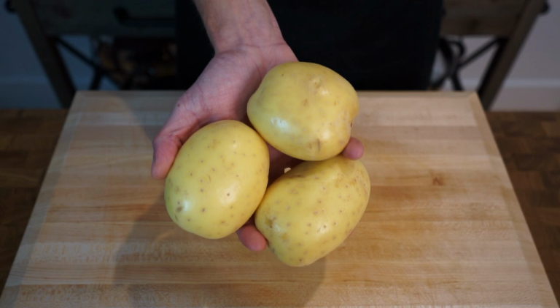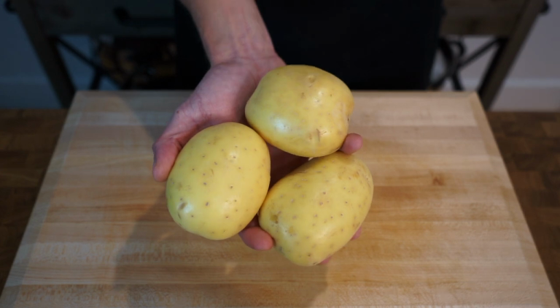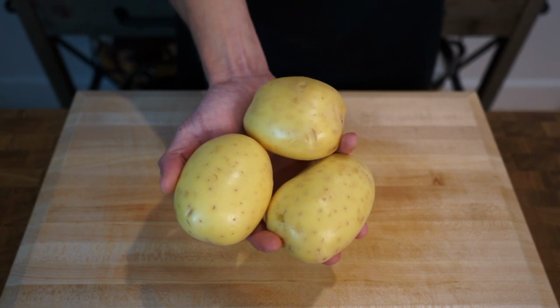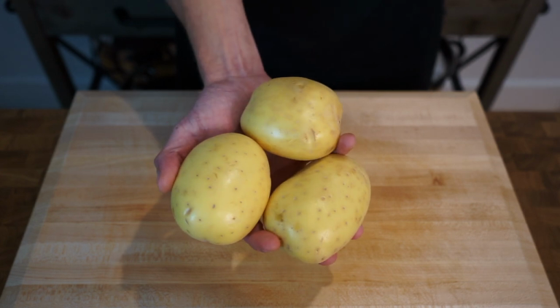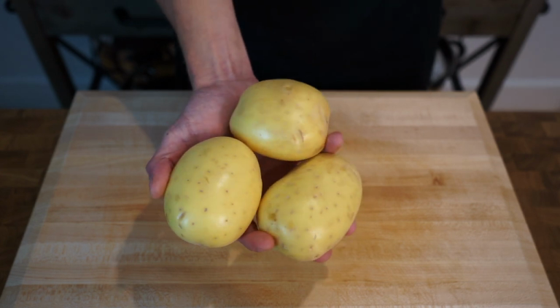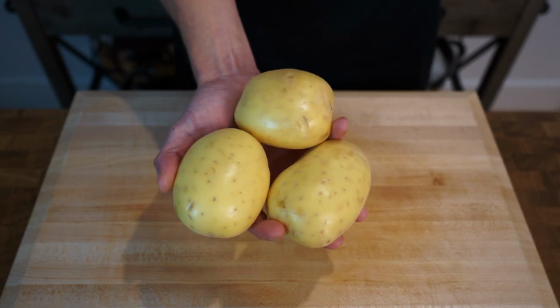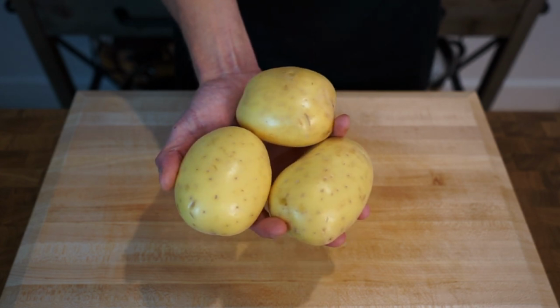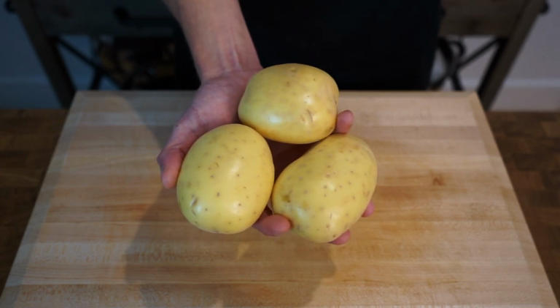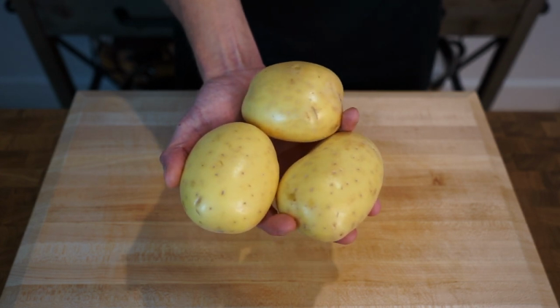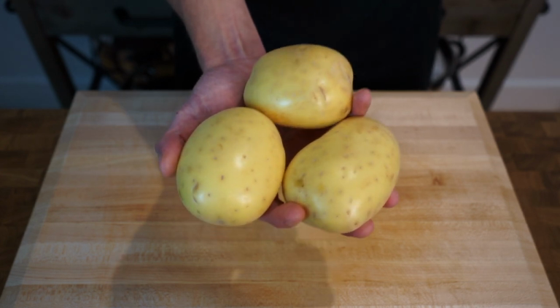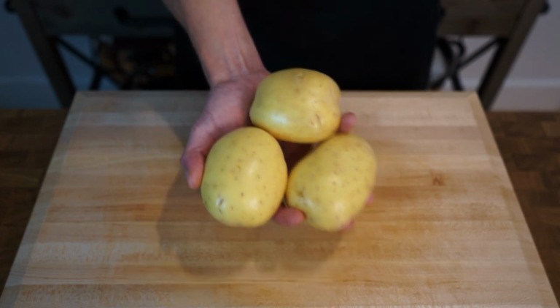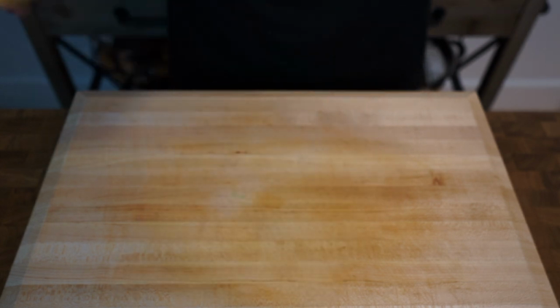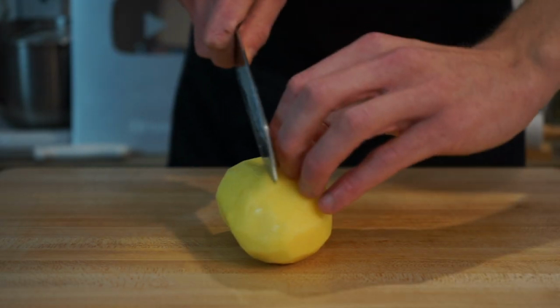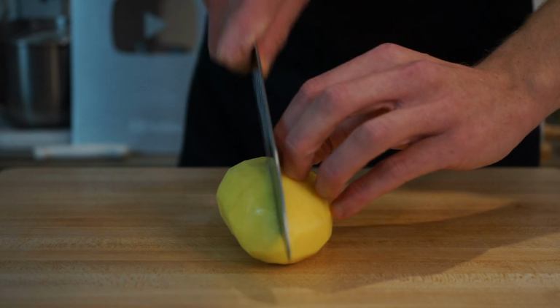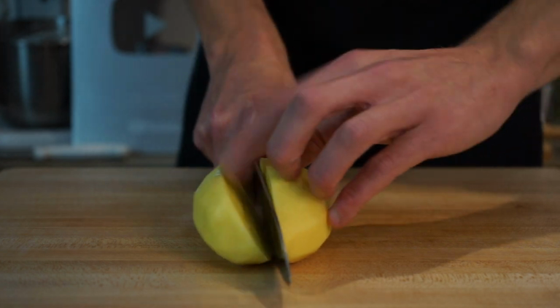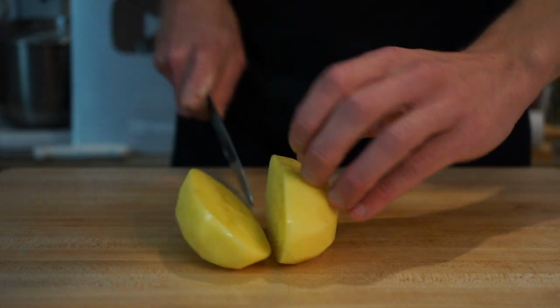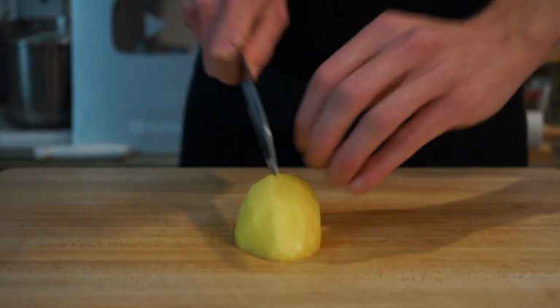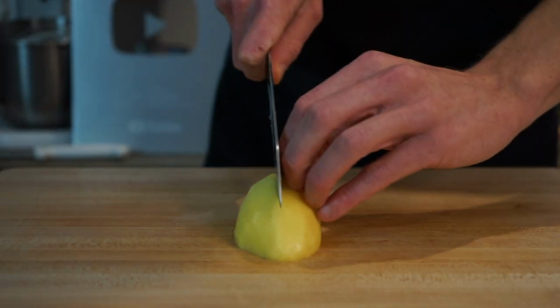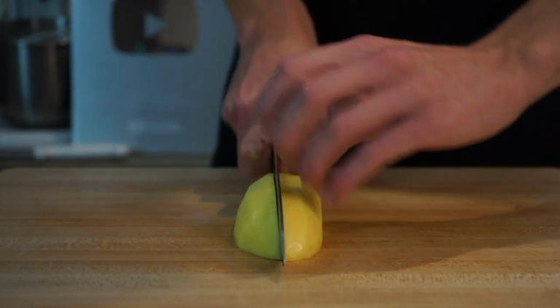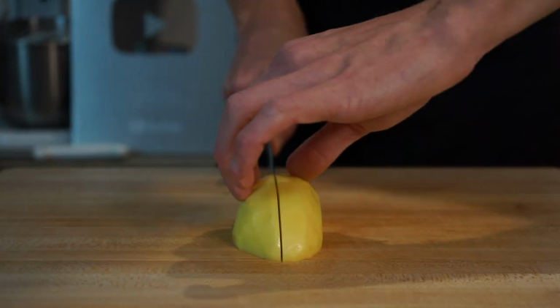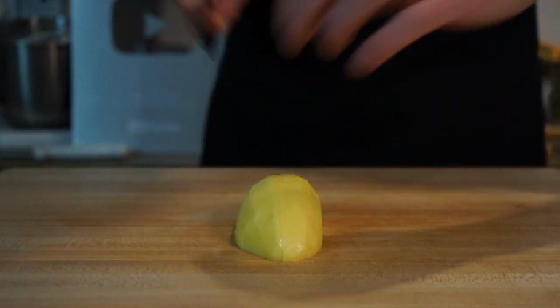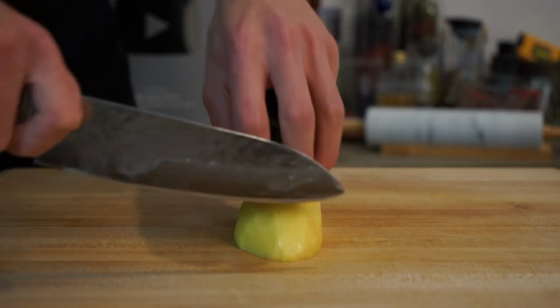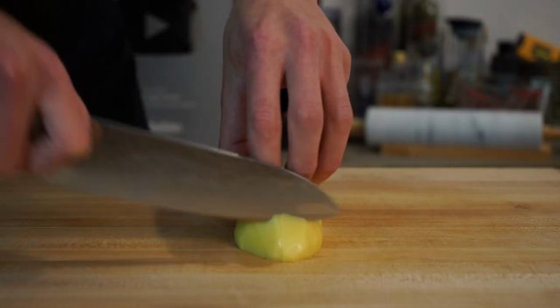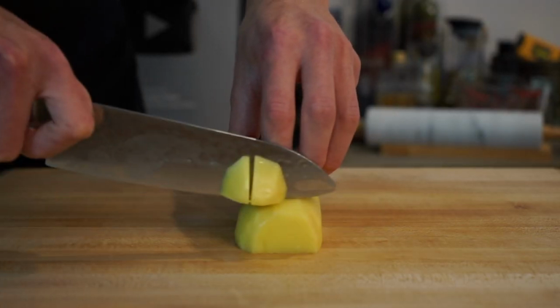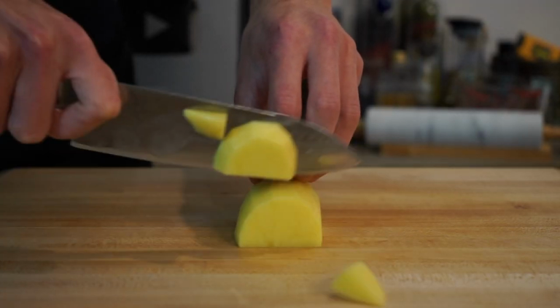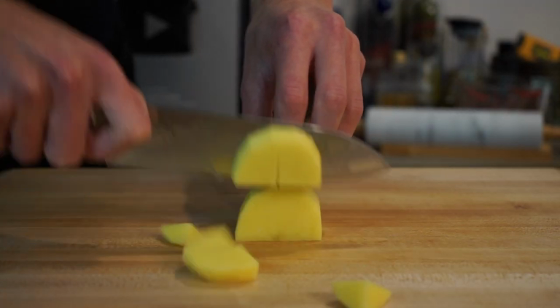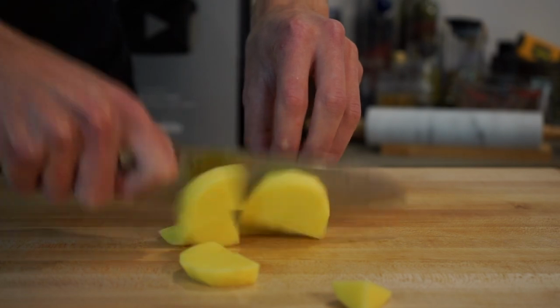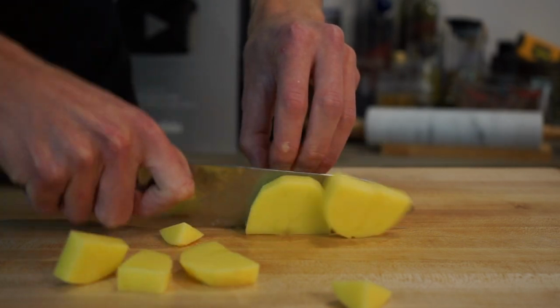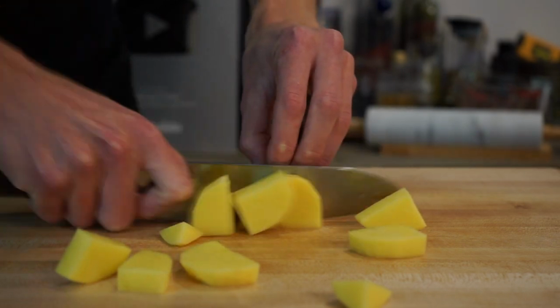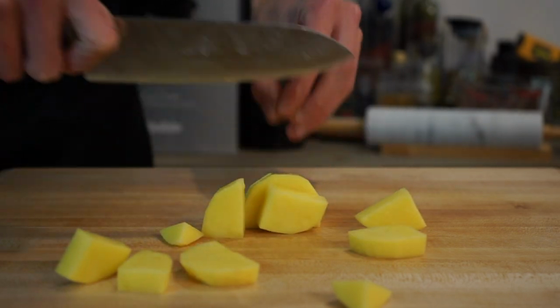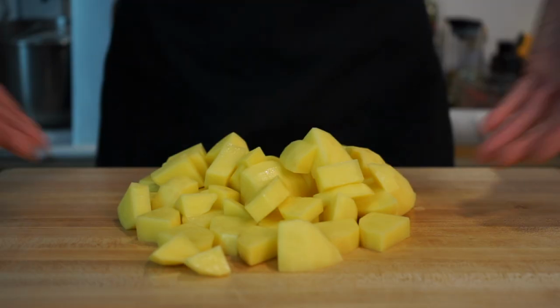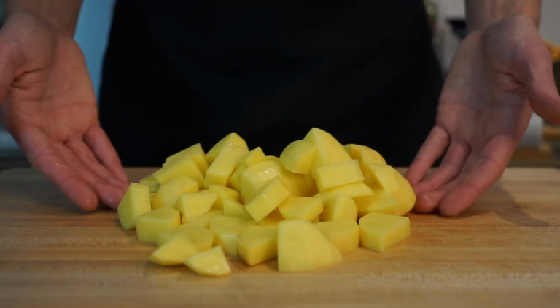Next, here are three large washed potatoes with a combined weight of 650 grams or 1.4 pounds. After peeling them, slice them in half, then slice each half into quarters, and then dice them into bite-sized pieces just like we did with the cauliflower.